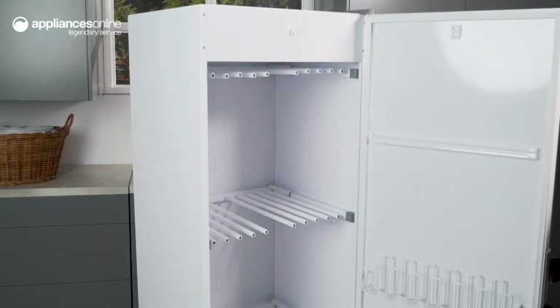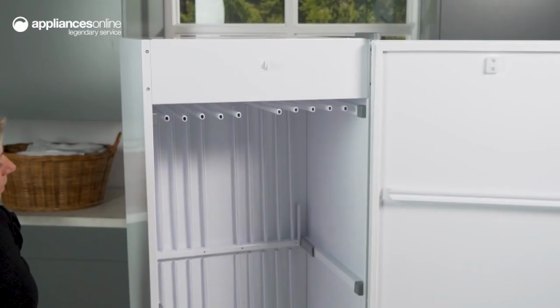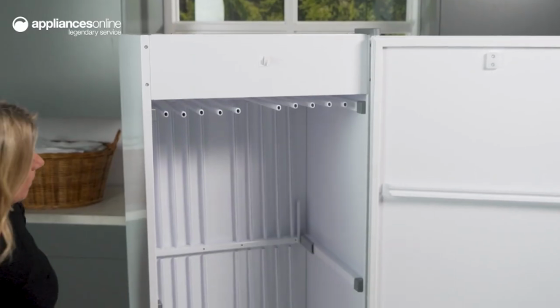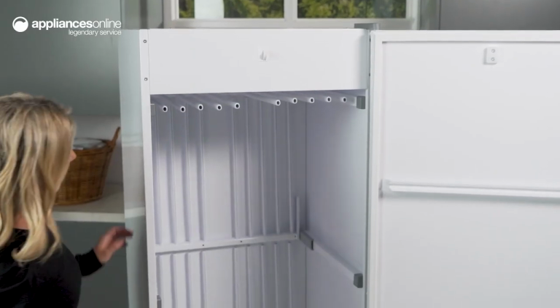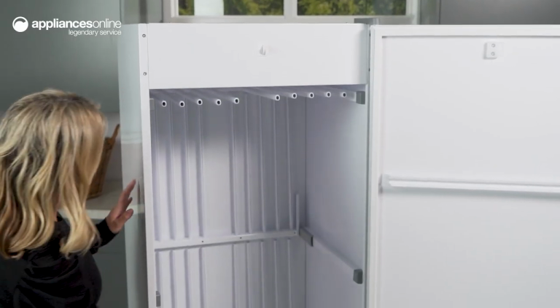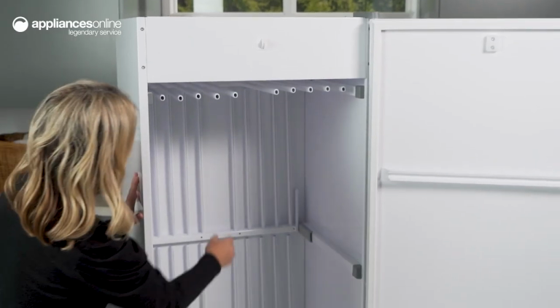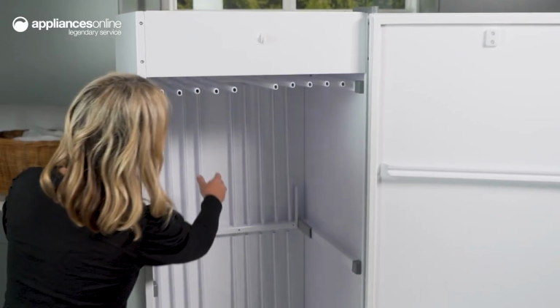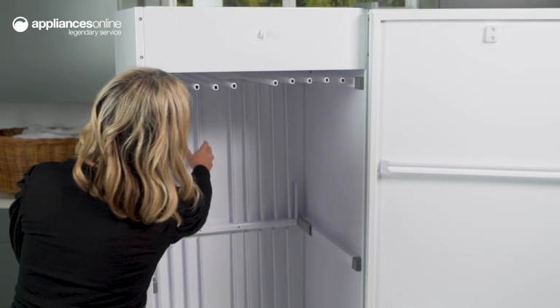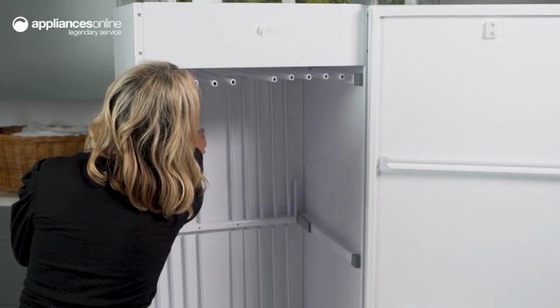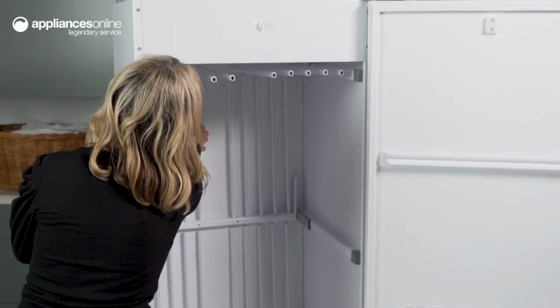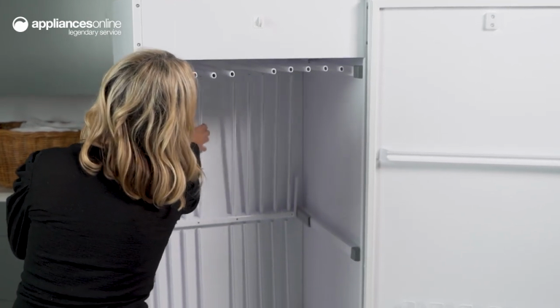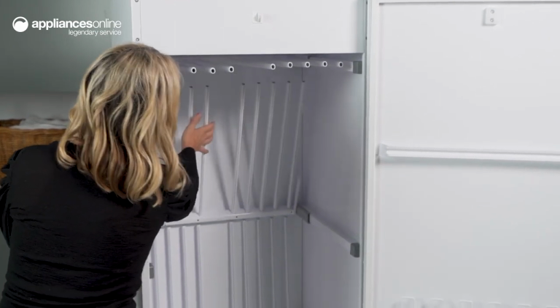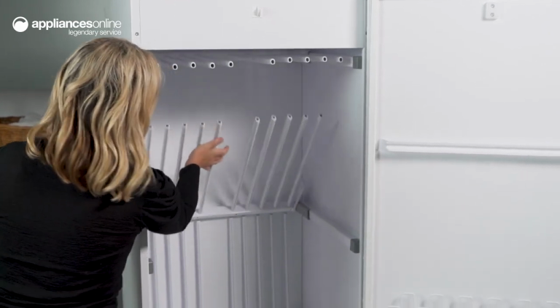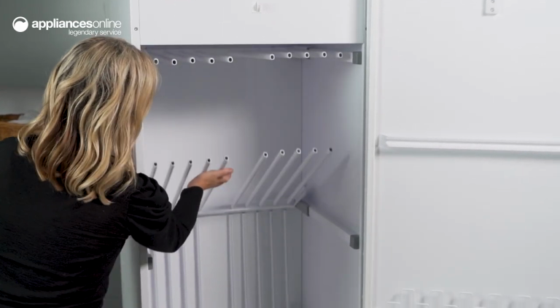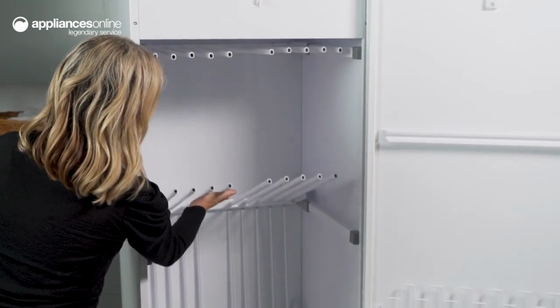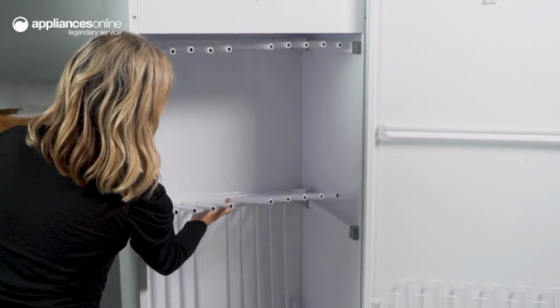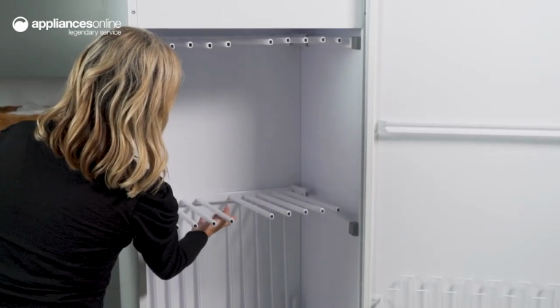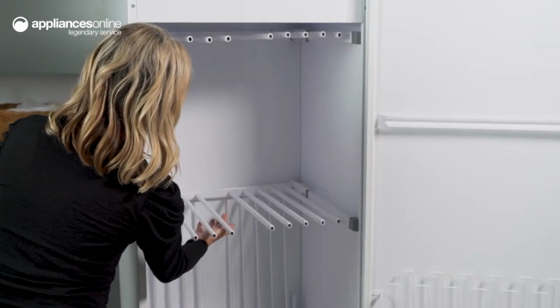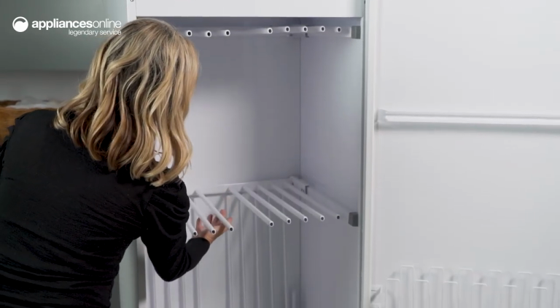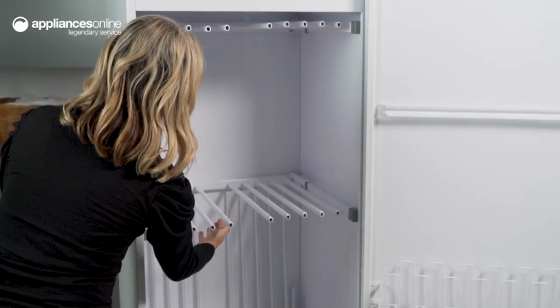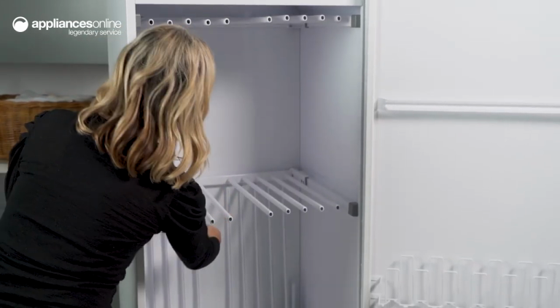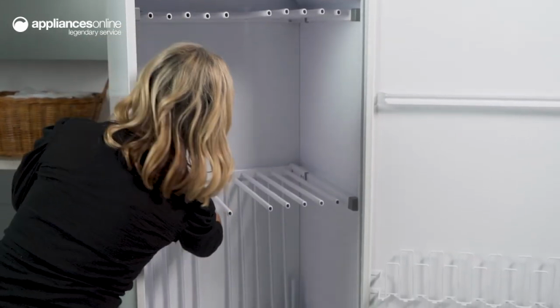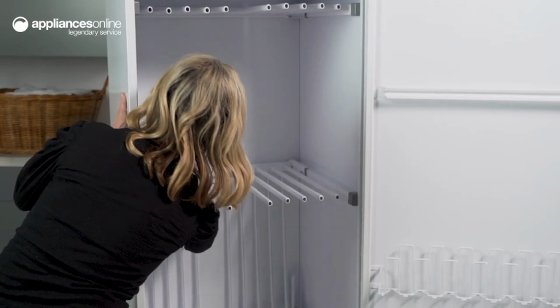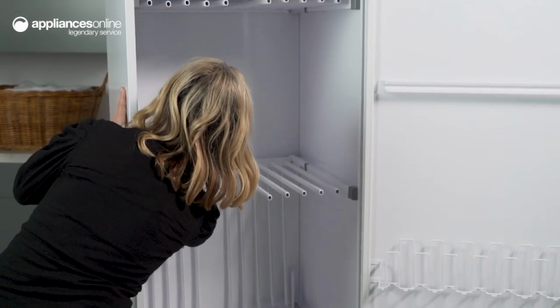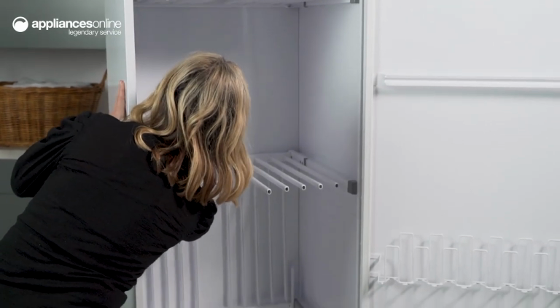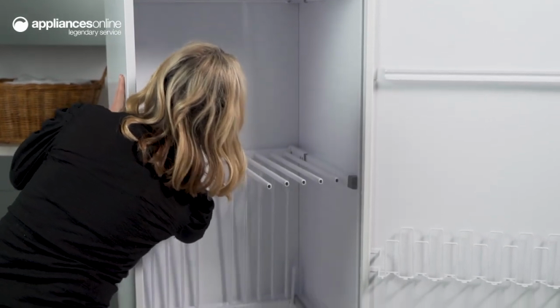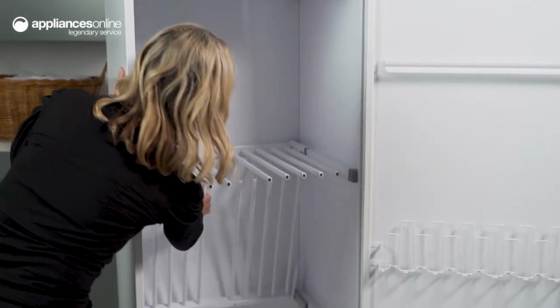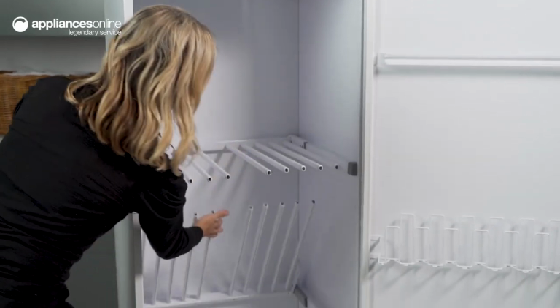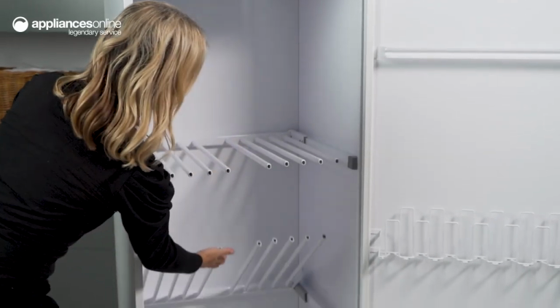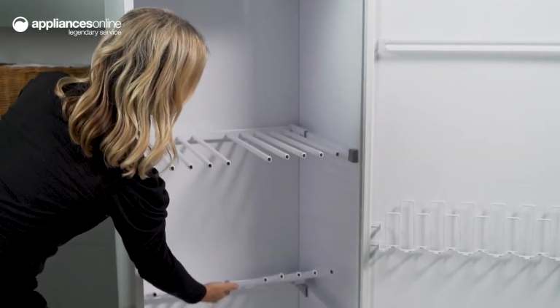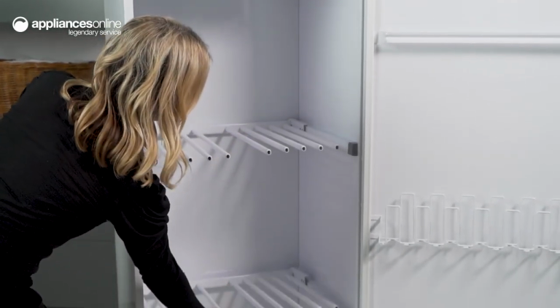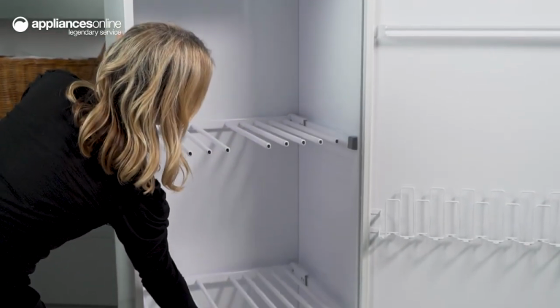The safety features of the dryer include a child lock function and safety restart switch. The LCD display is clear and easy to read, making it simple to navigate the dryer's settings.